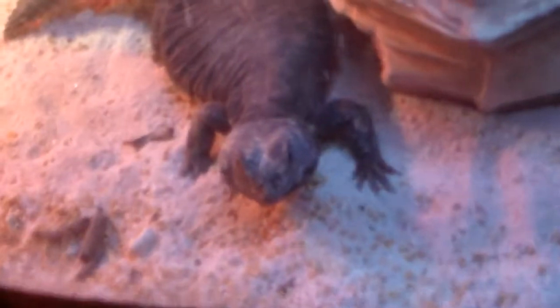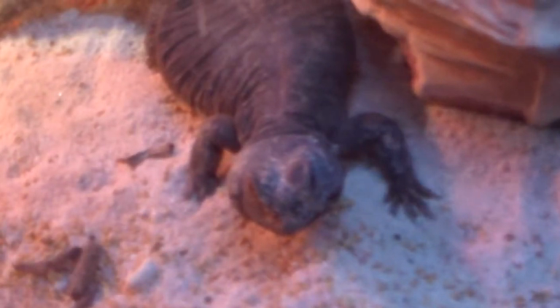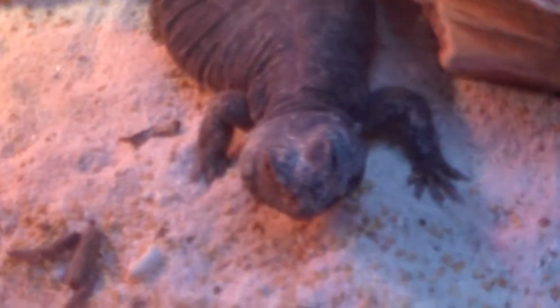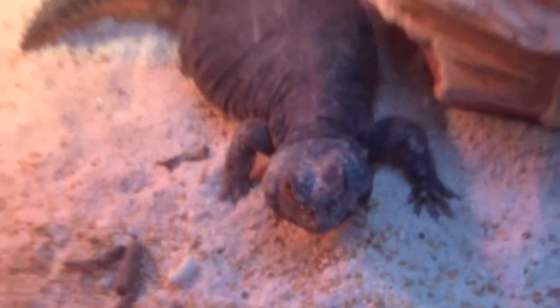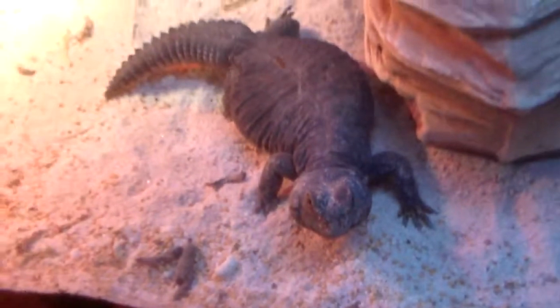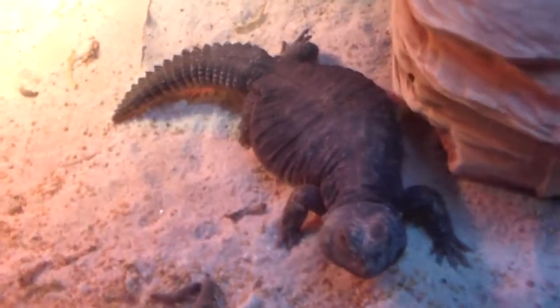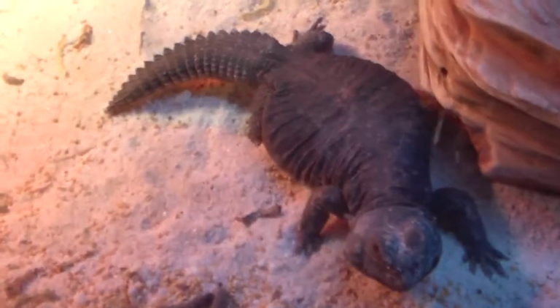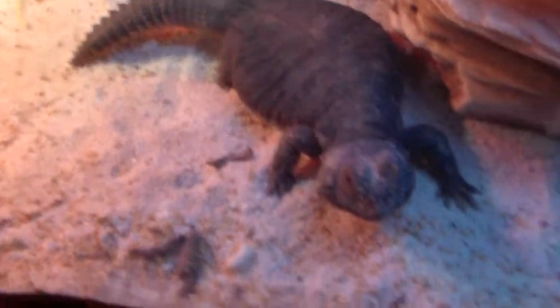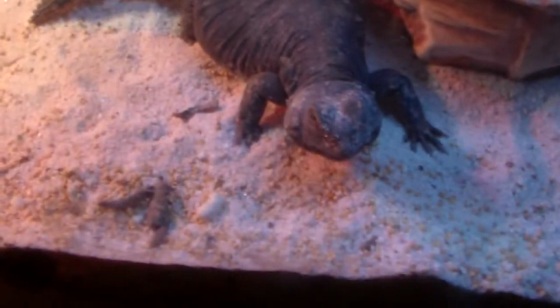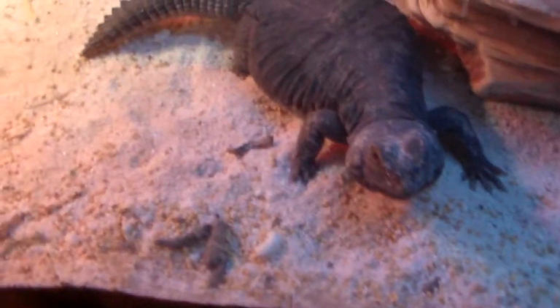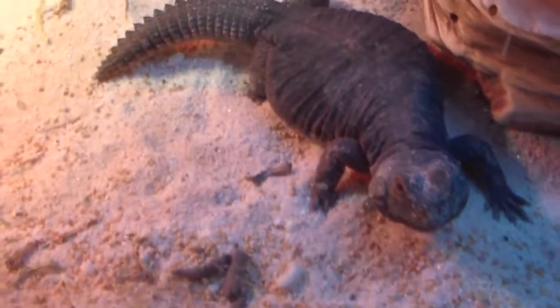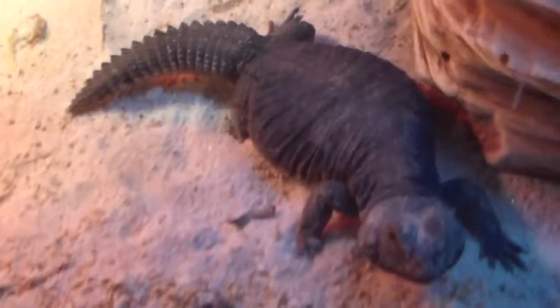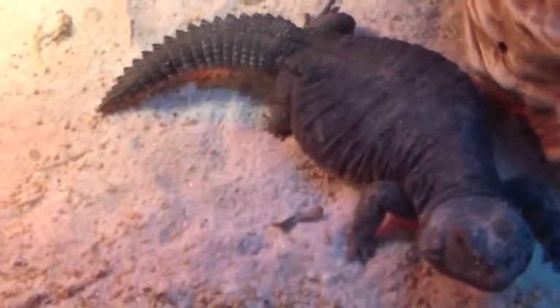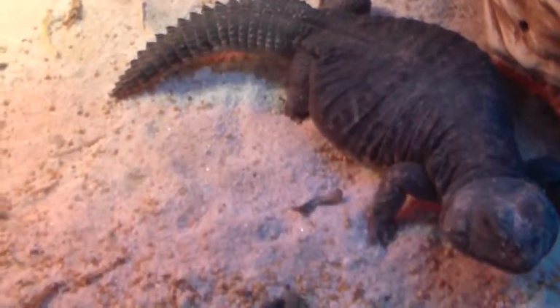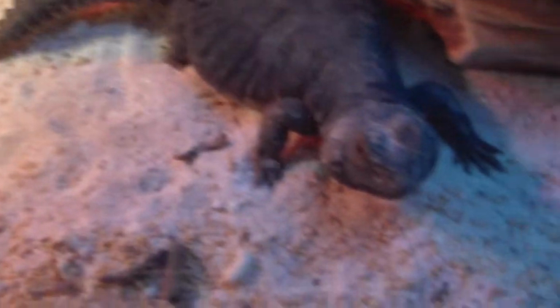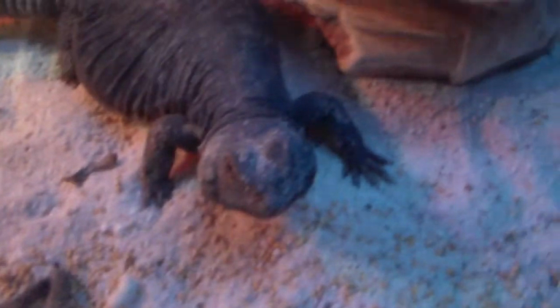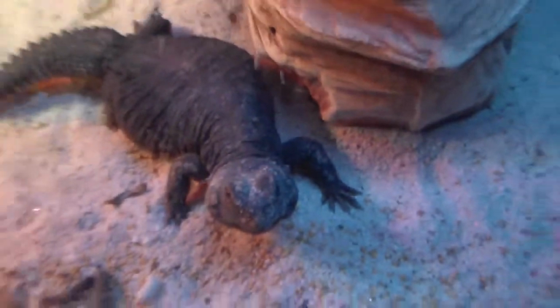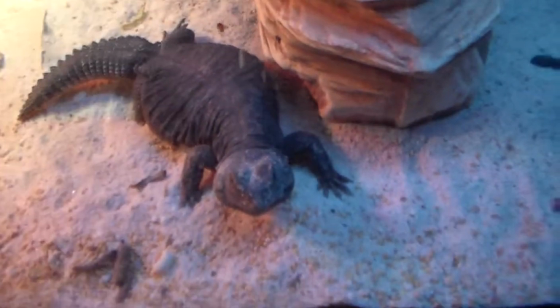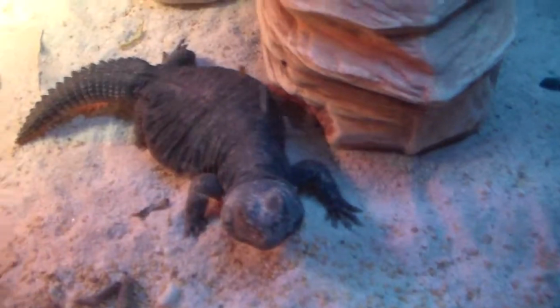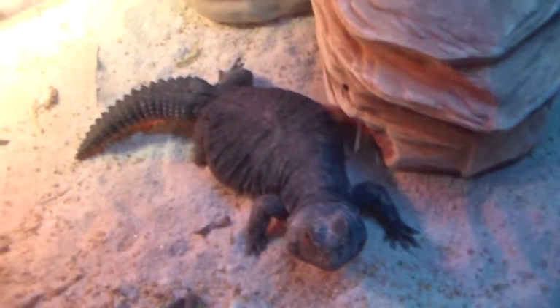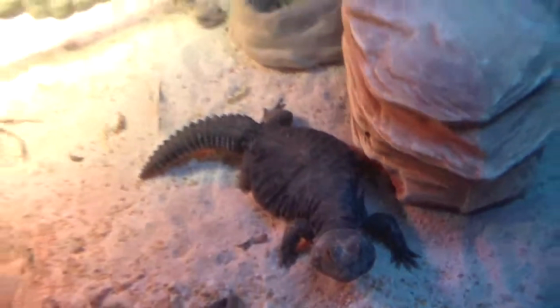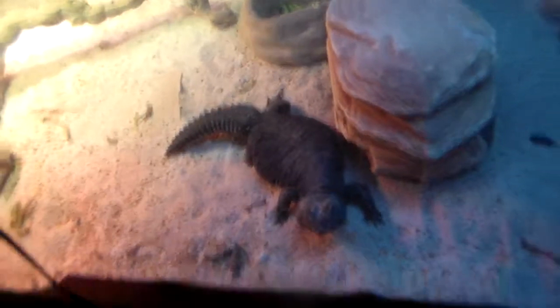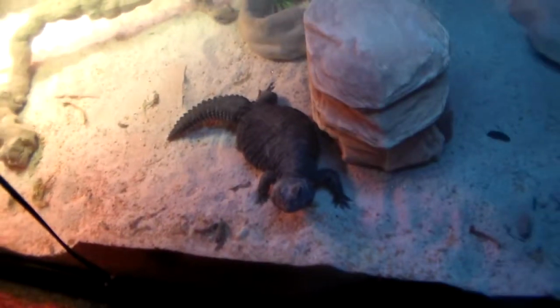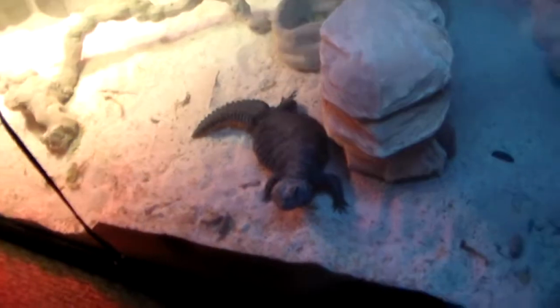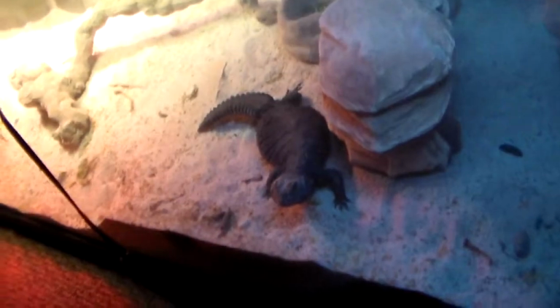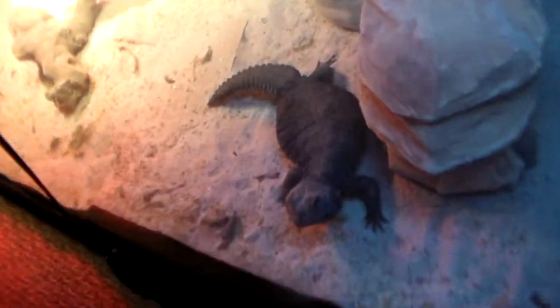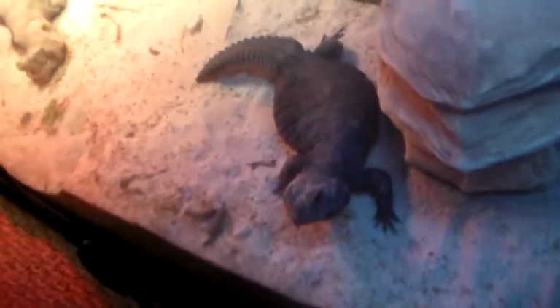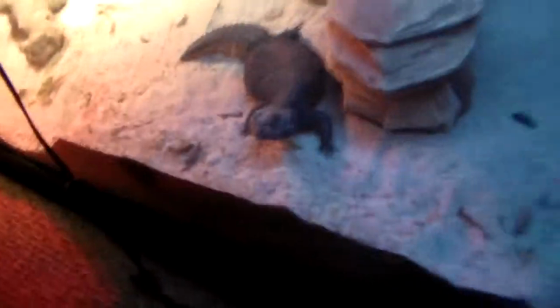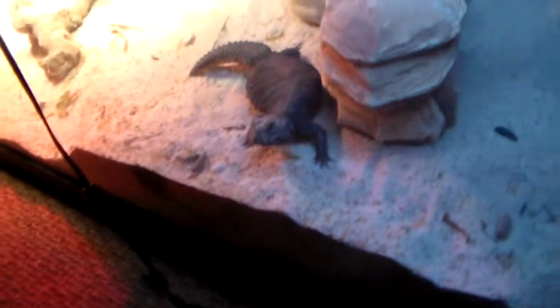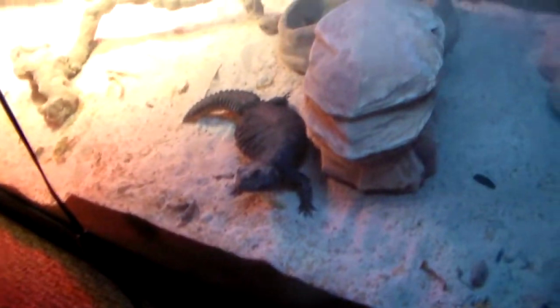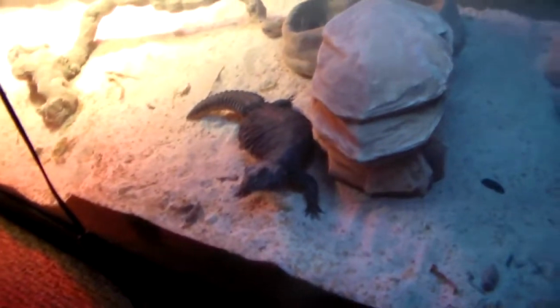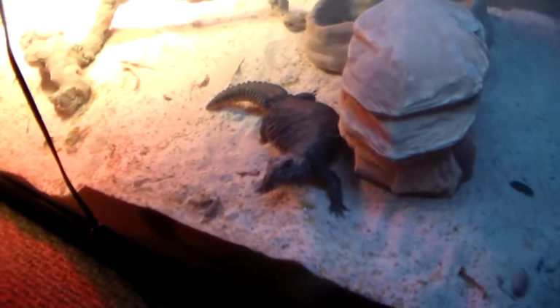This is my banded Uromastyx. I think he's in a 75 gallon tank. He's about six years old.